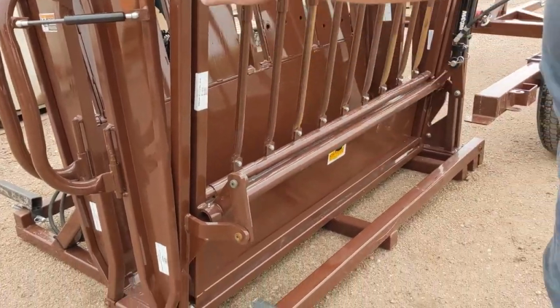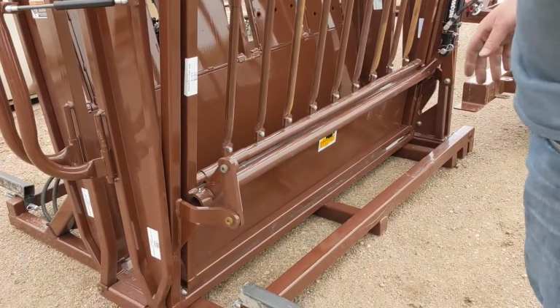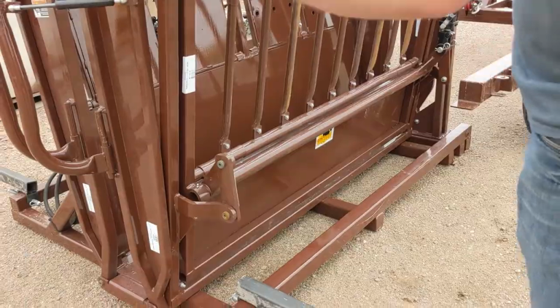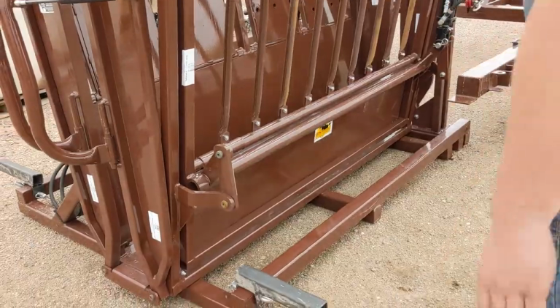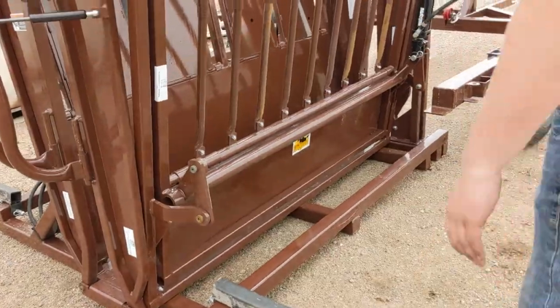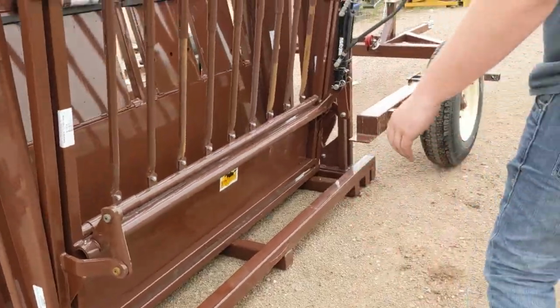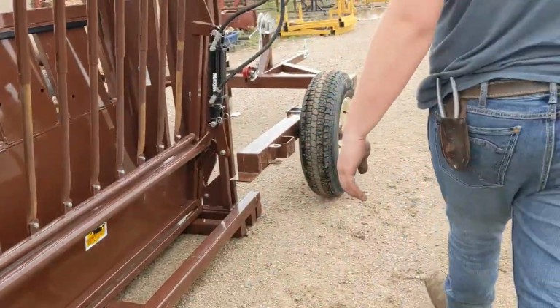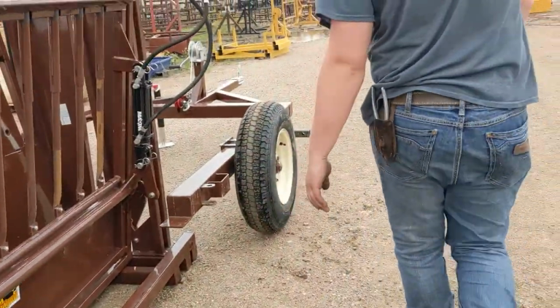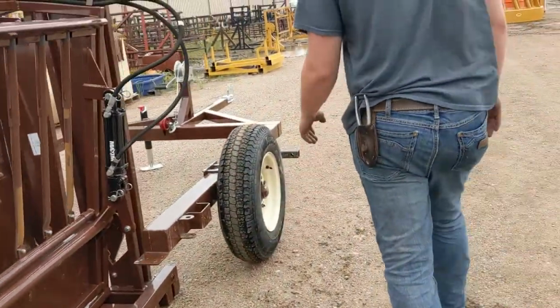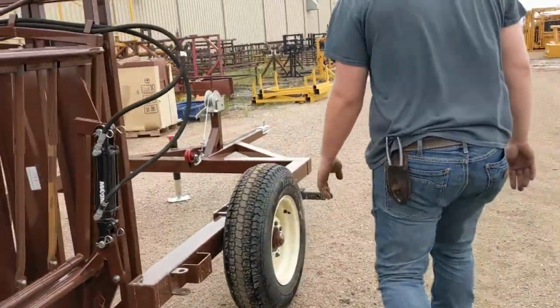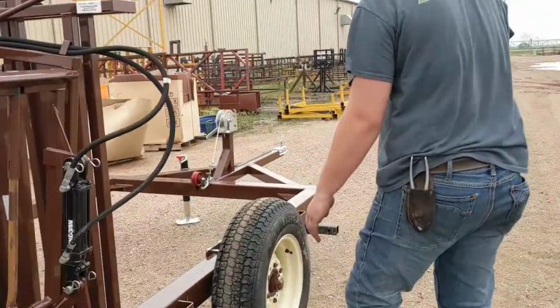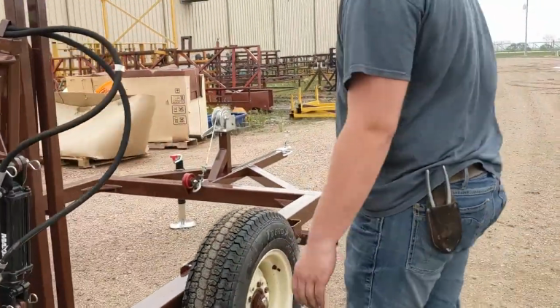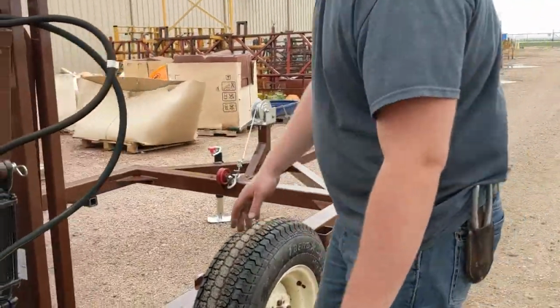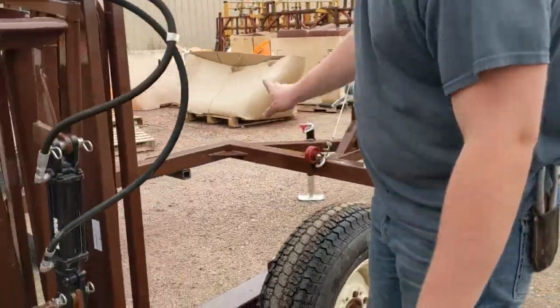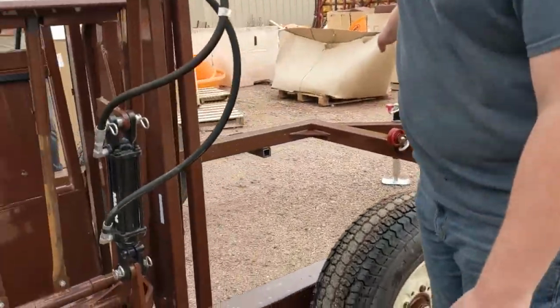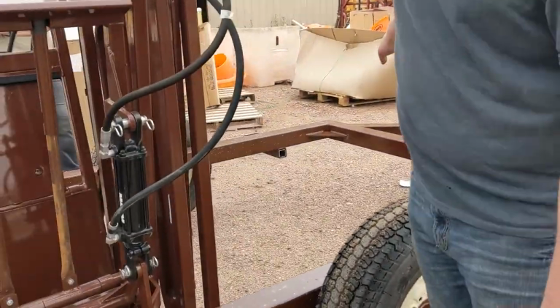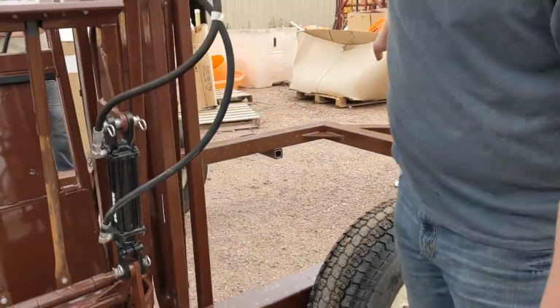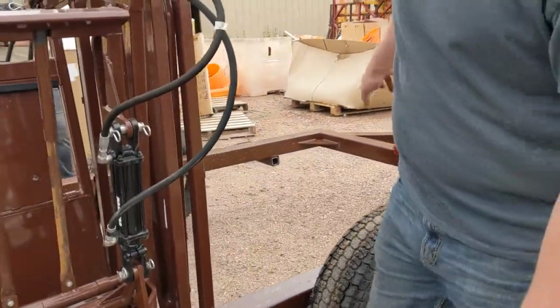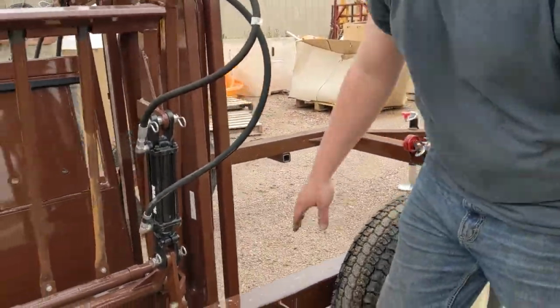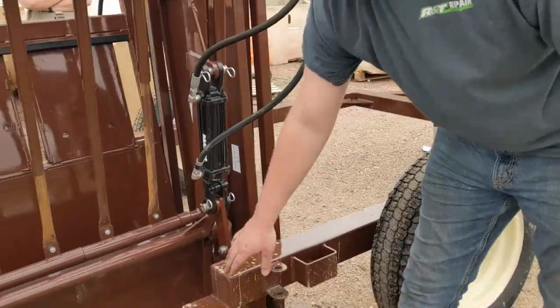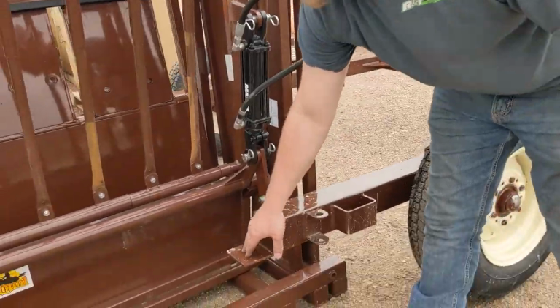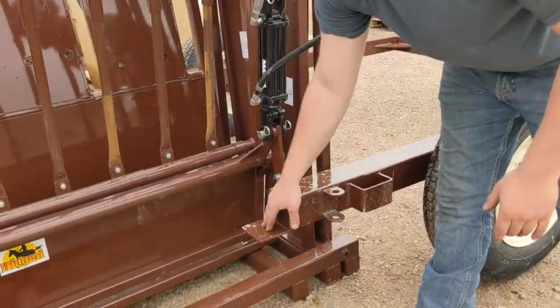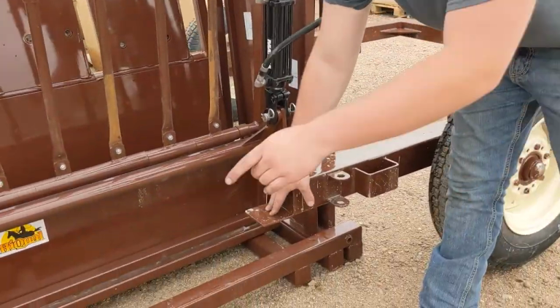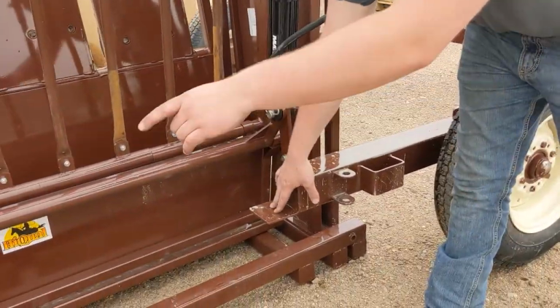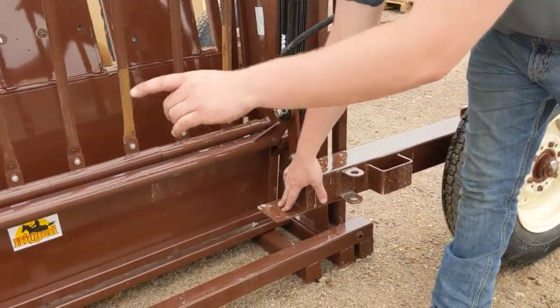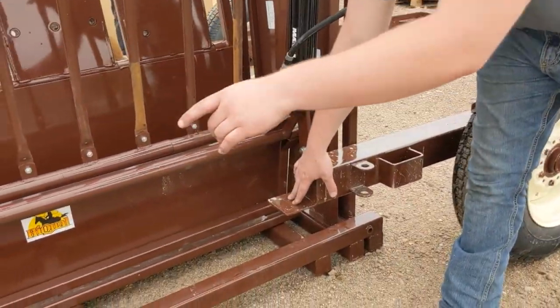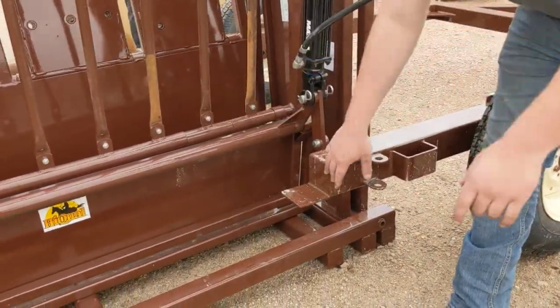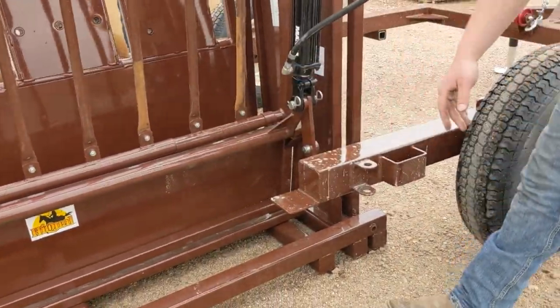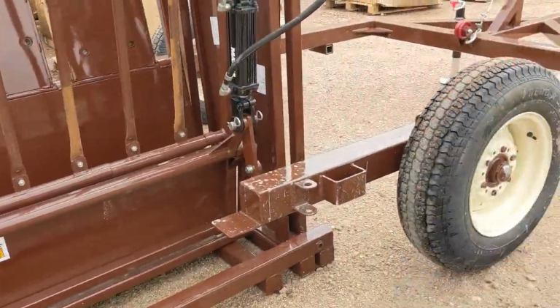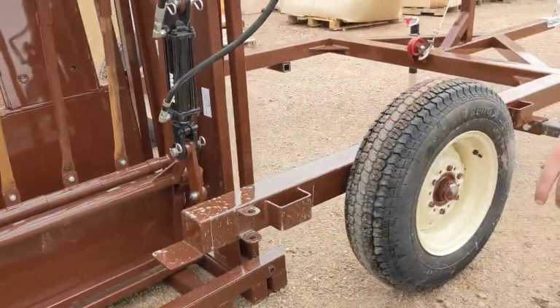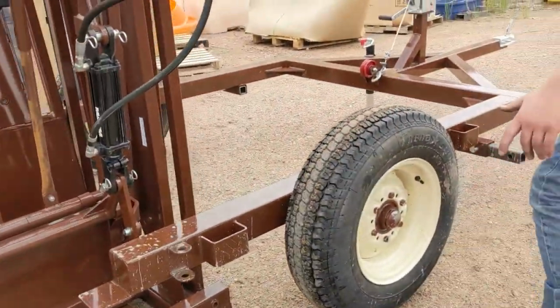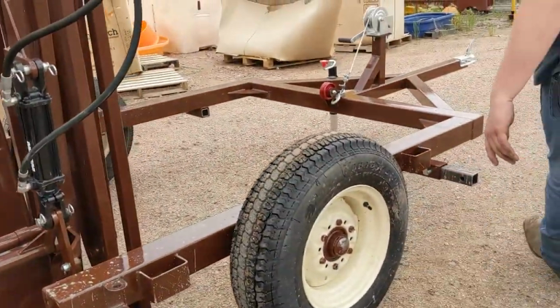Once you have your pins on both sides, walk up to the front and you're going to be picking up the tongue of the trailer to get these underneath your pins, and I'll demonstrate that.